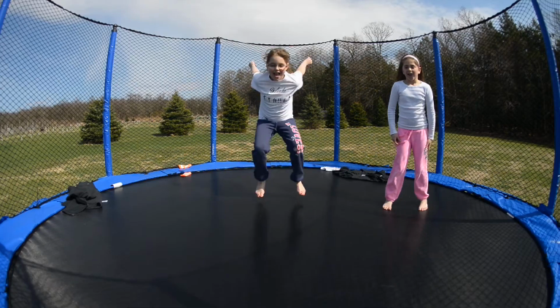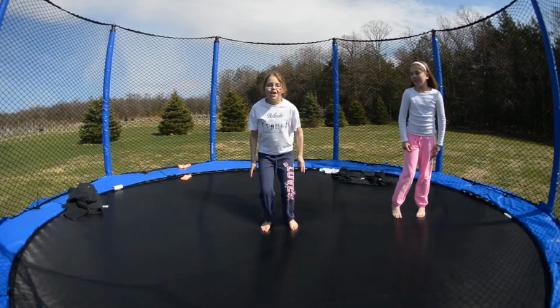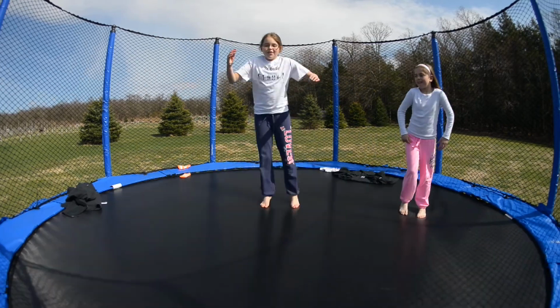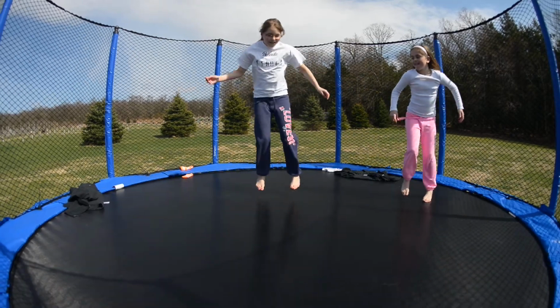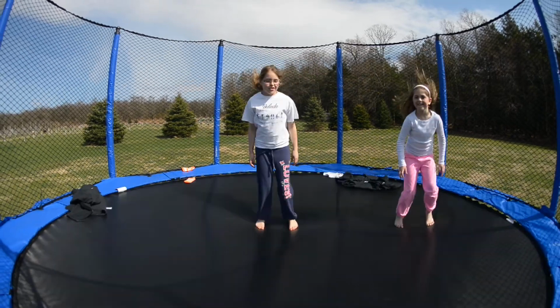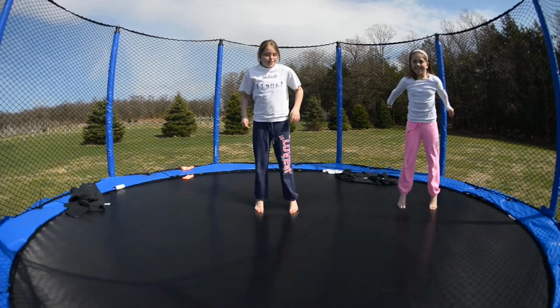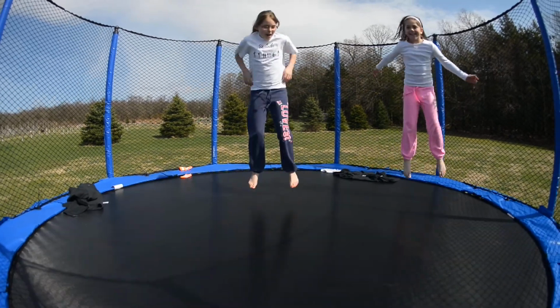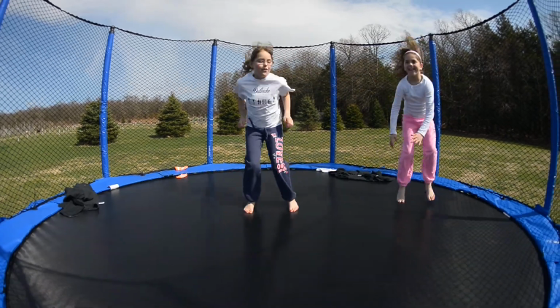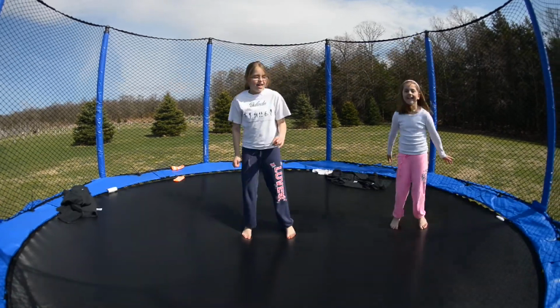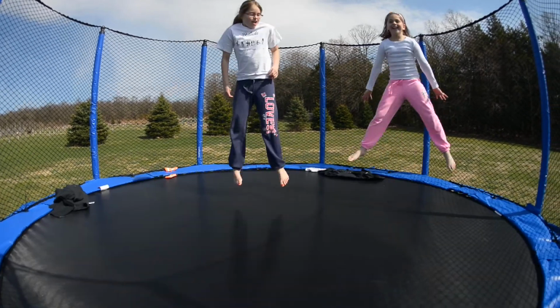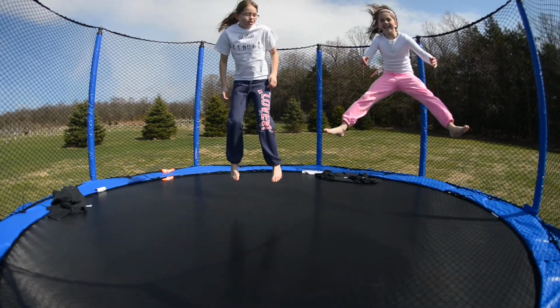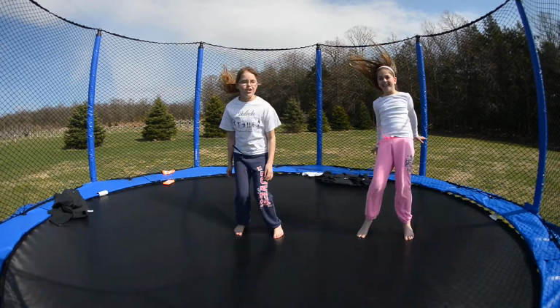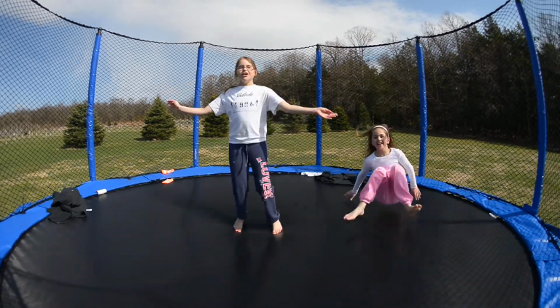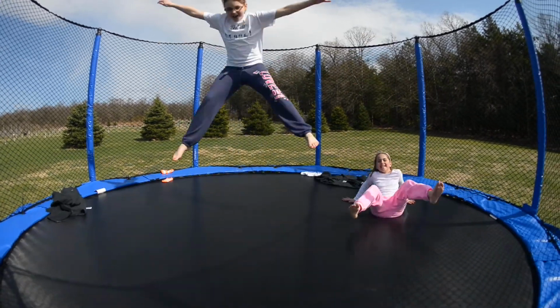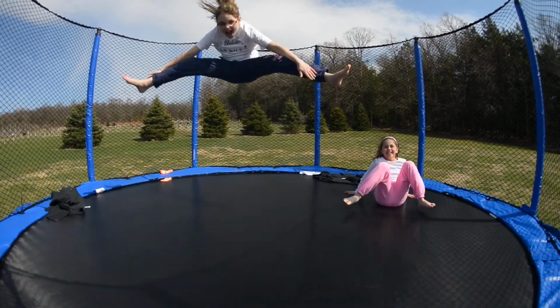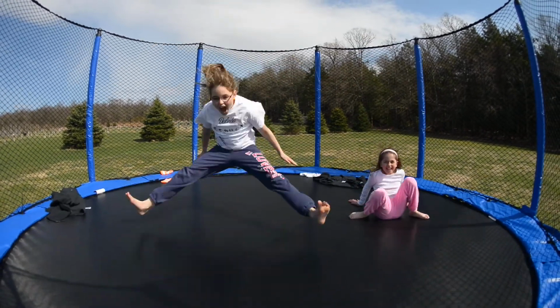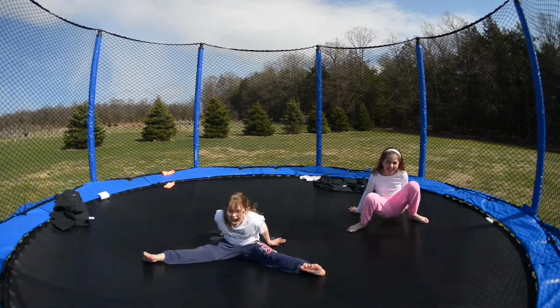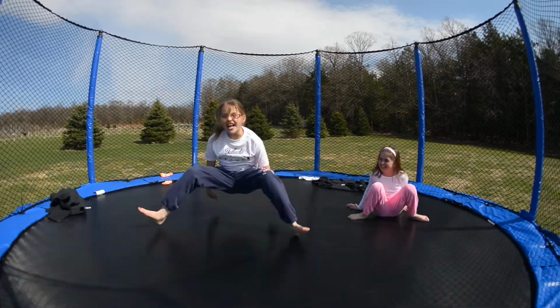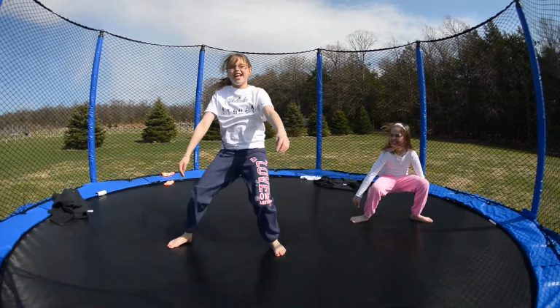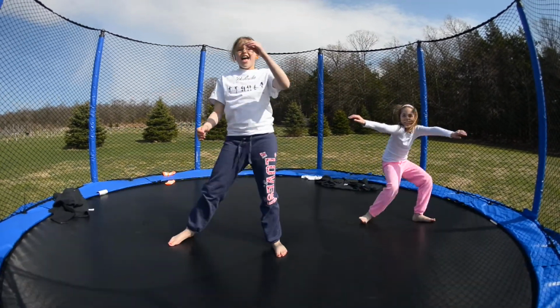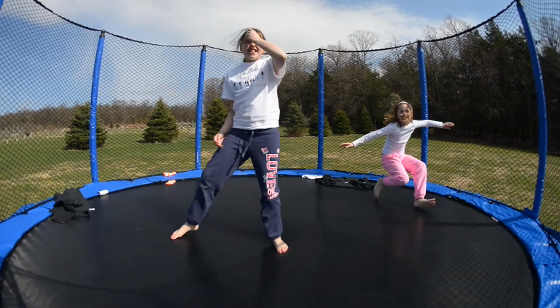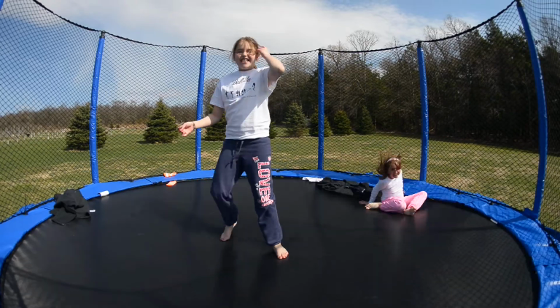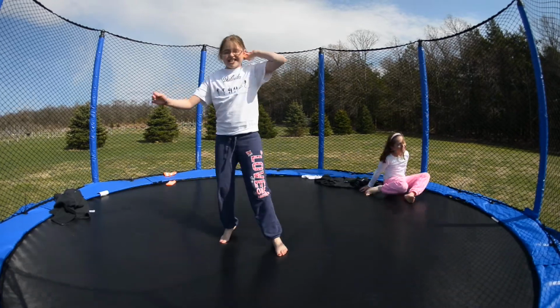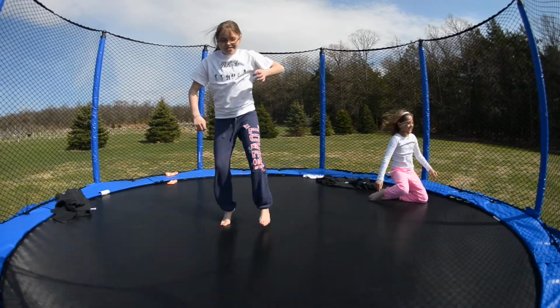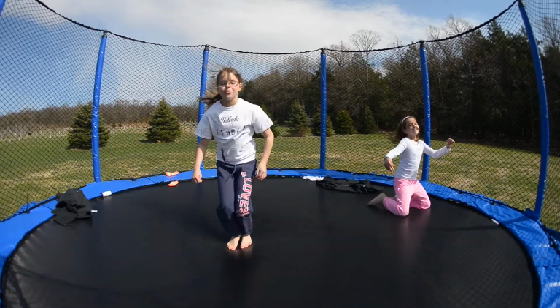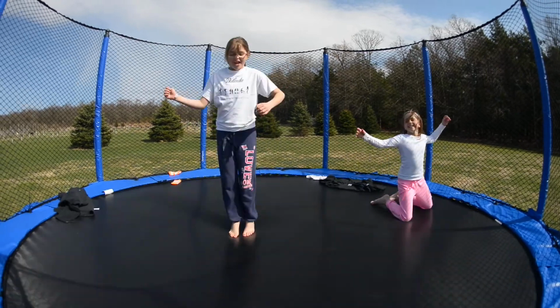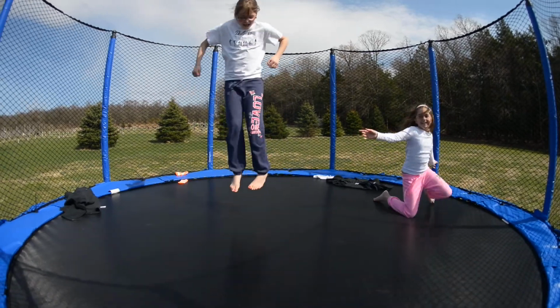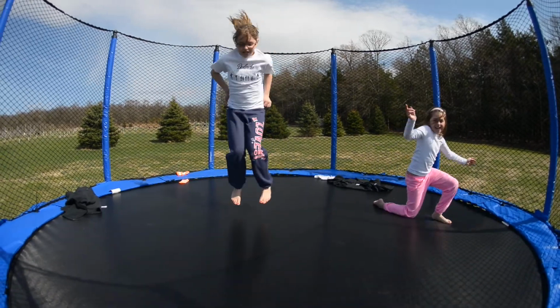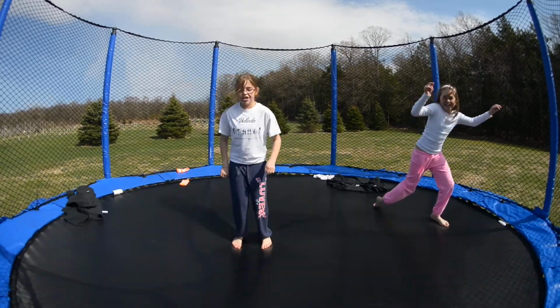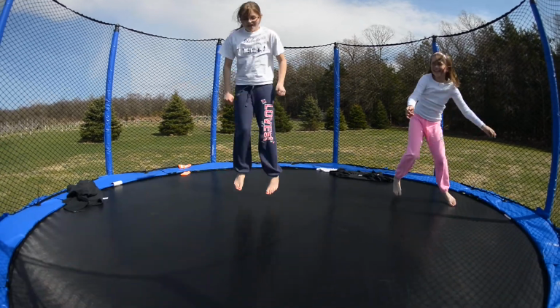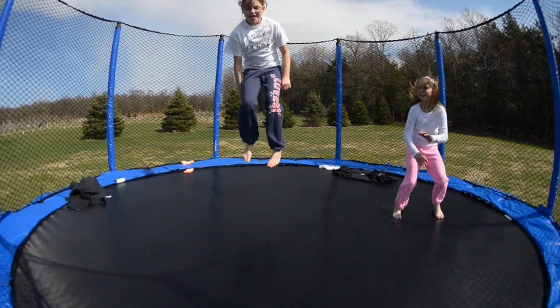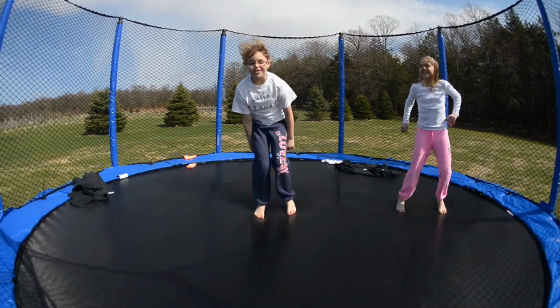We're going to show you a spread eagle. One, two, three. And then this is a toe touch. One, two, three.